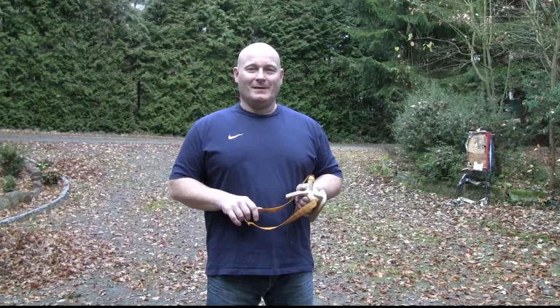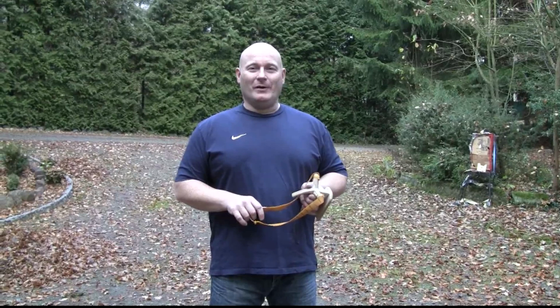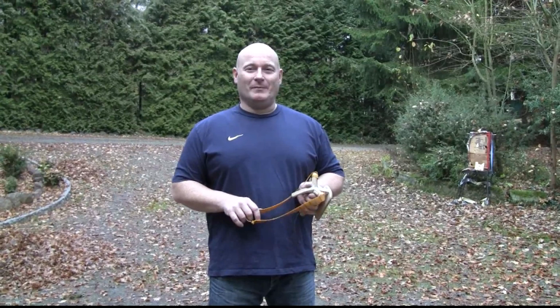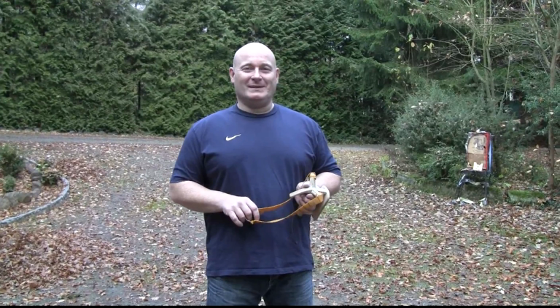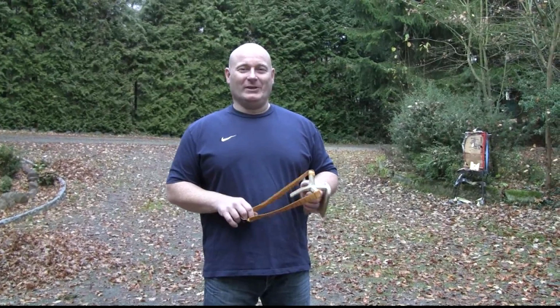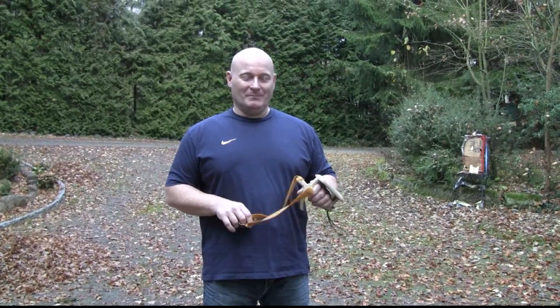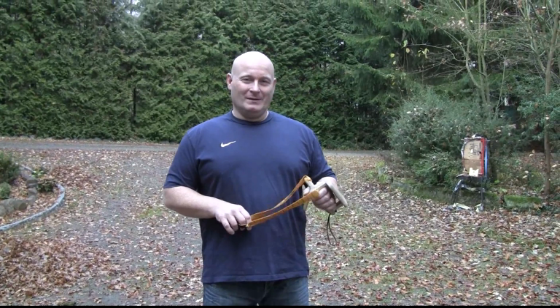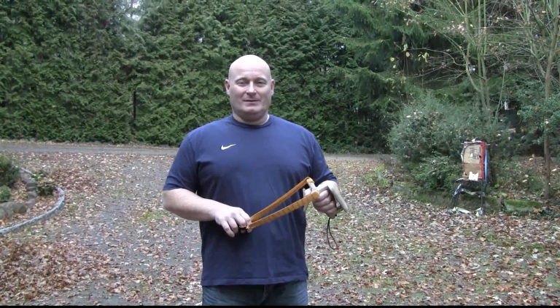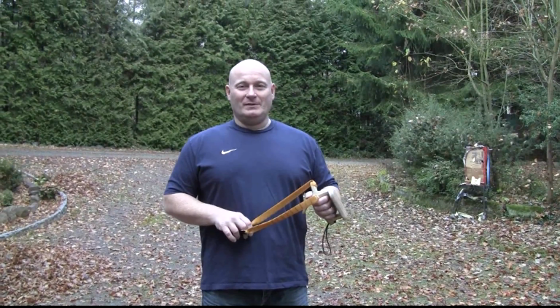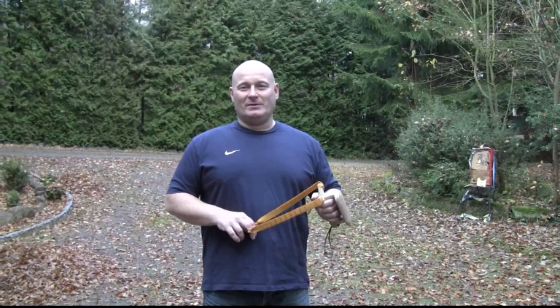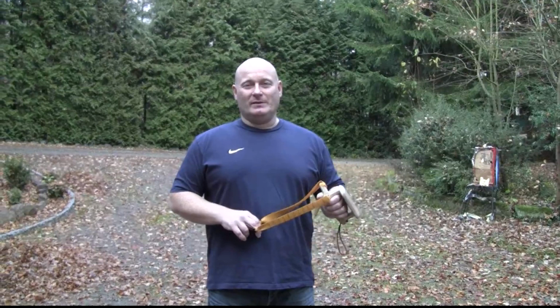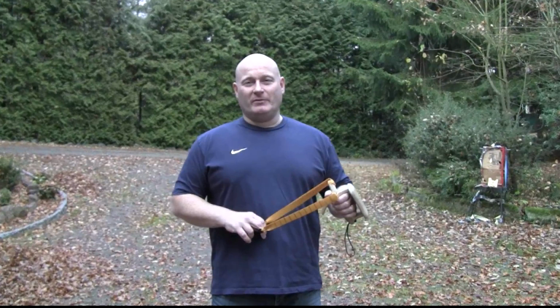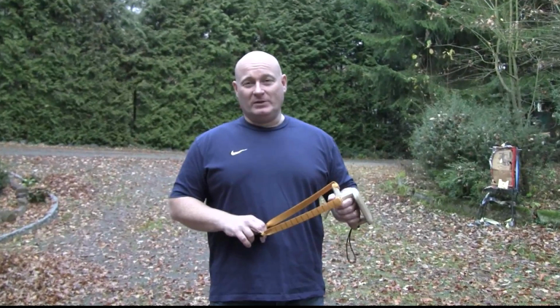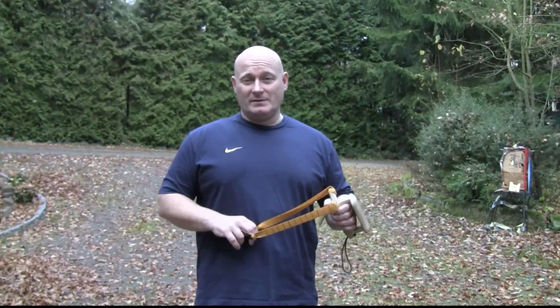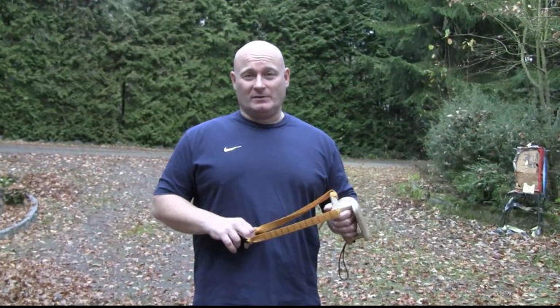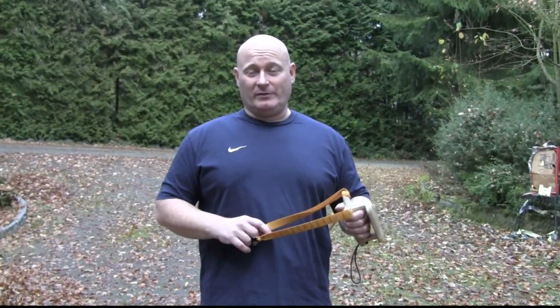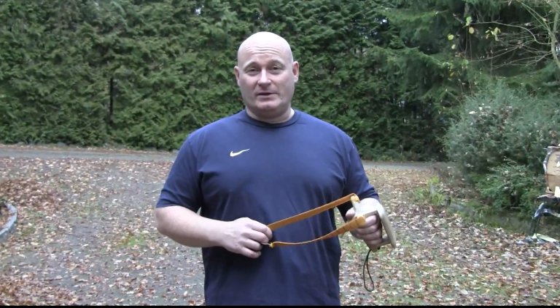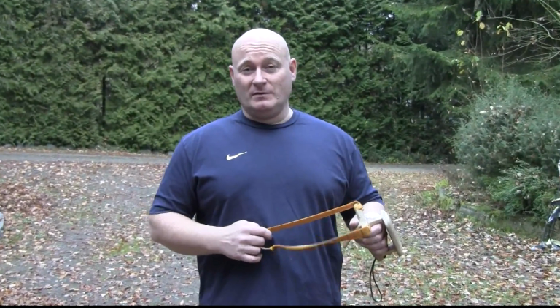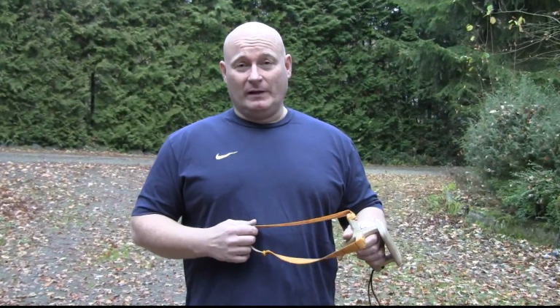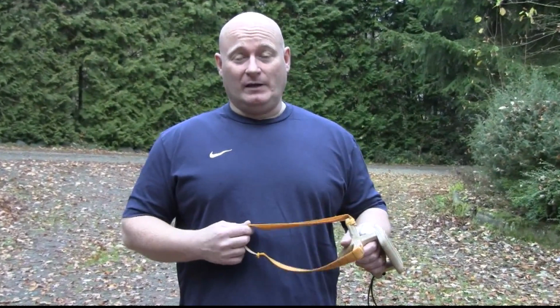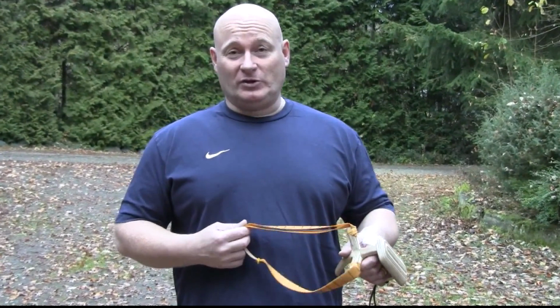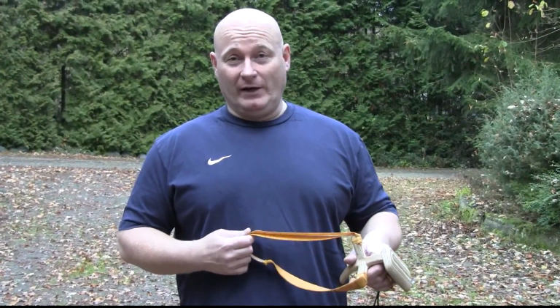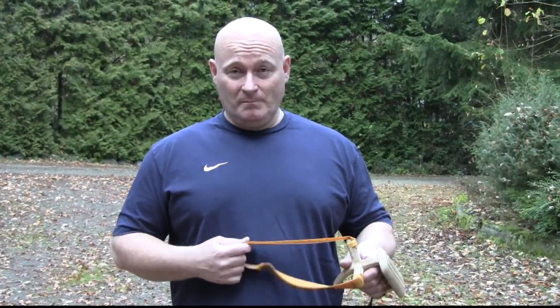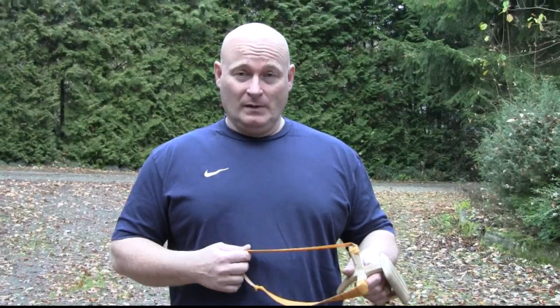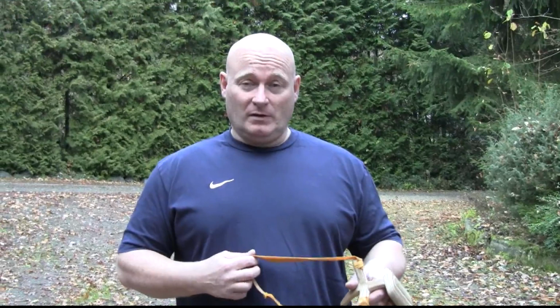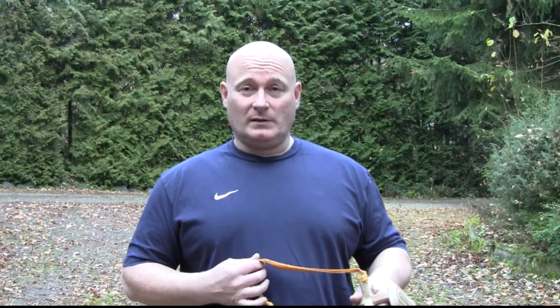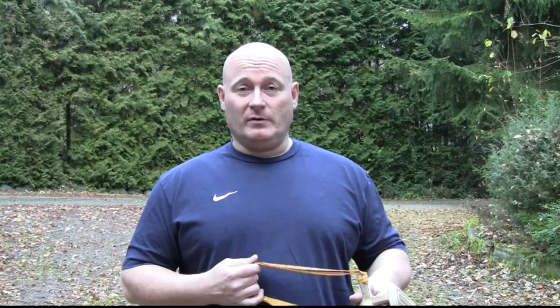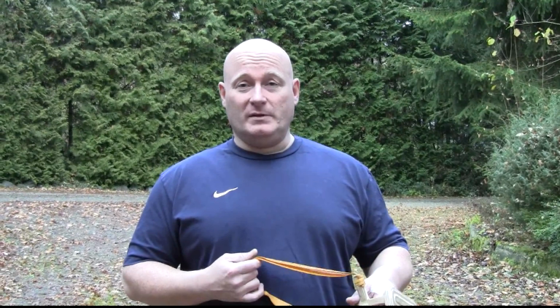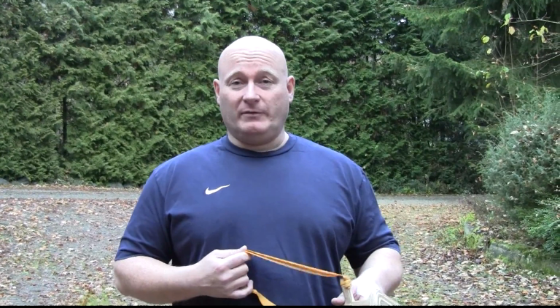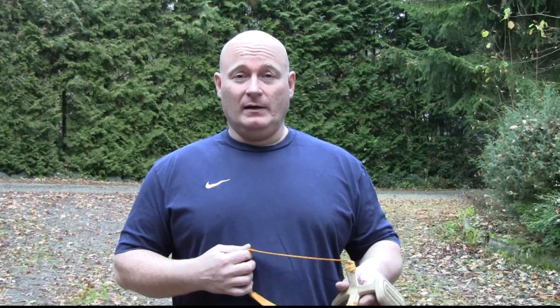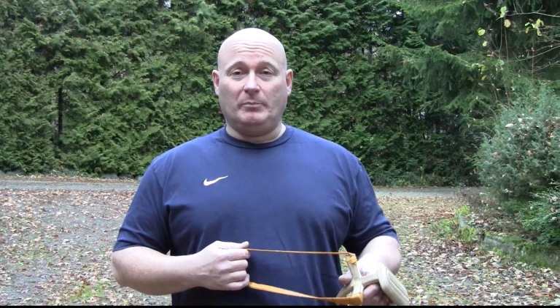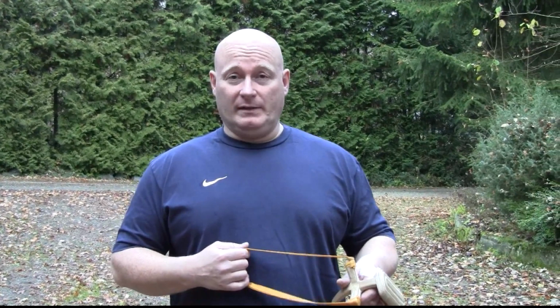Hello and welcome to the slingshot channel. Today's episode is a little bit for the specialists so it's not very sensational. I'm not shooting at all because I want to demystify tapered bands.